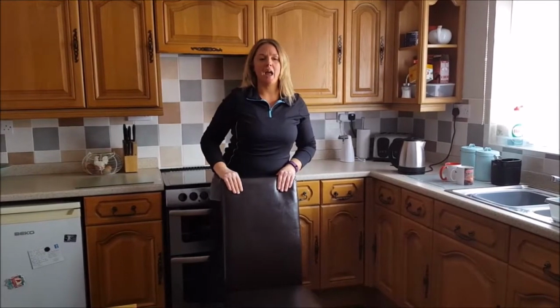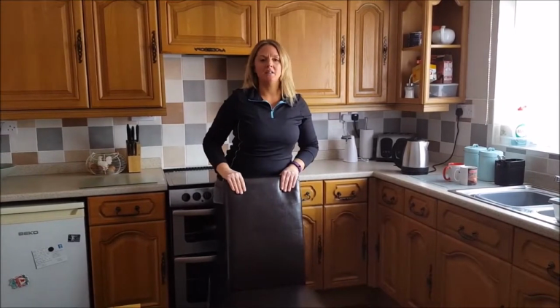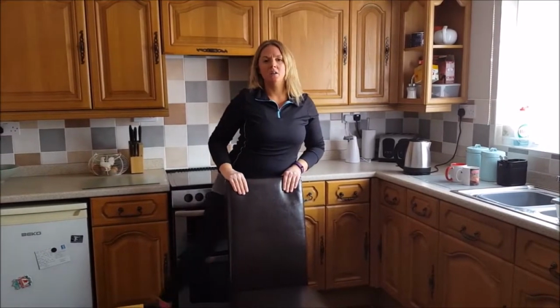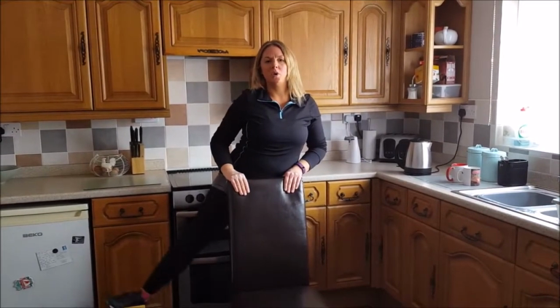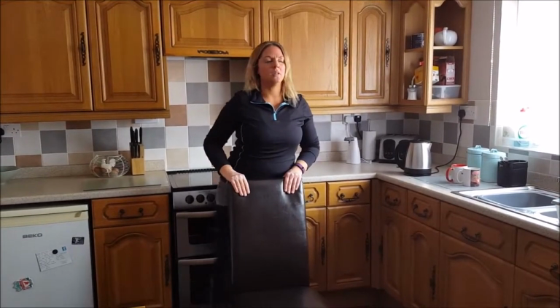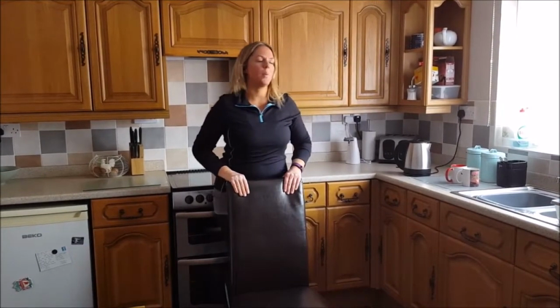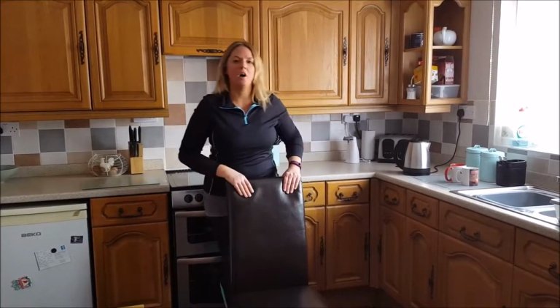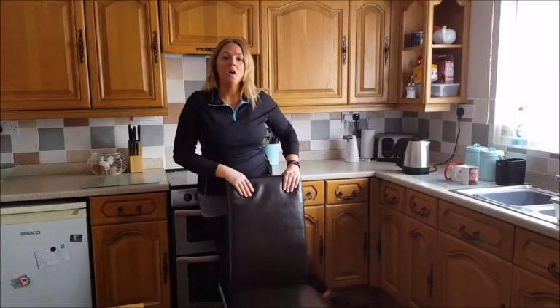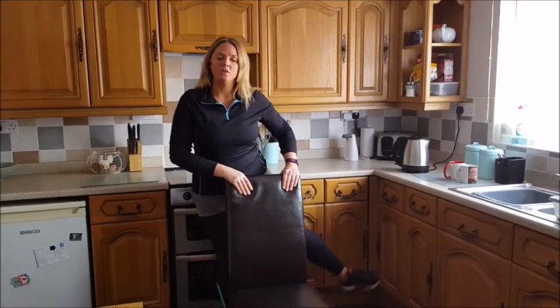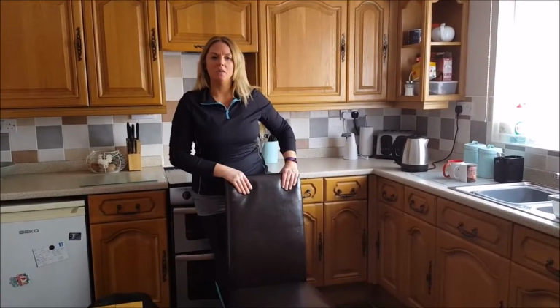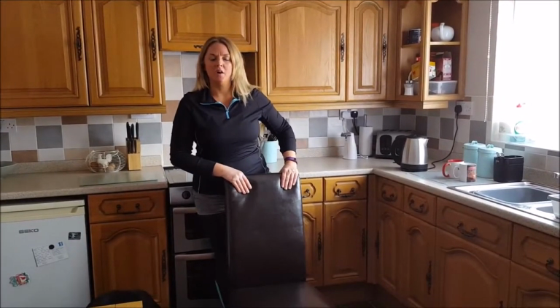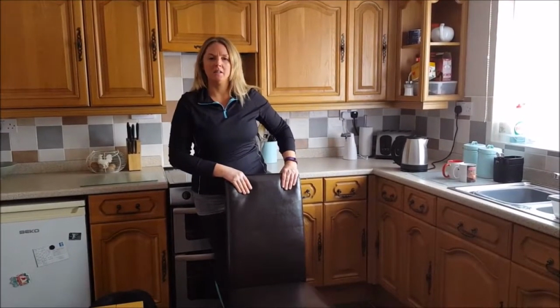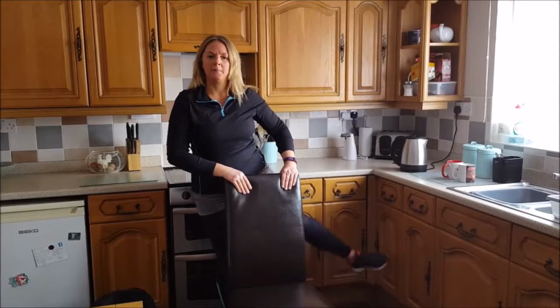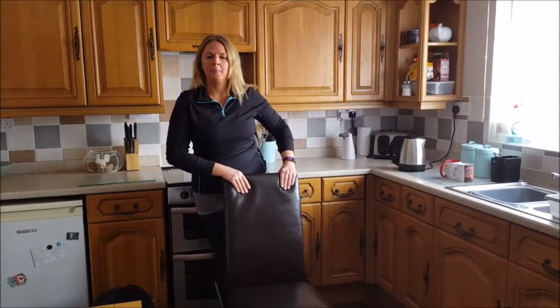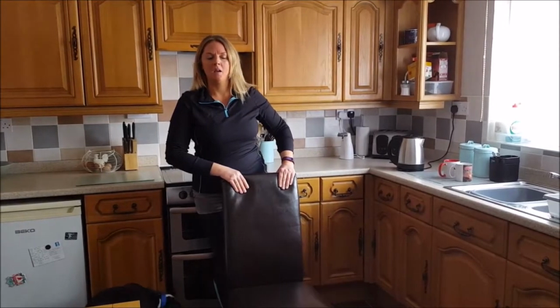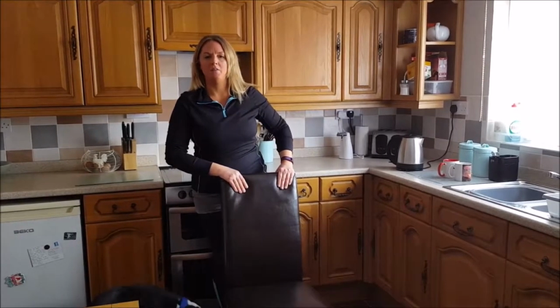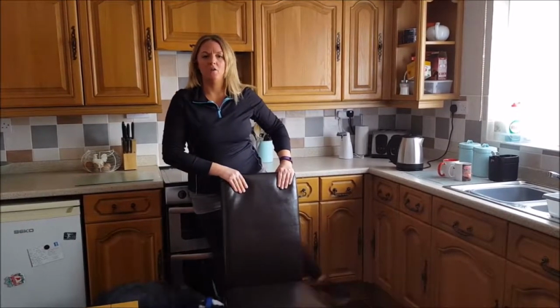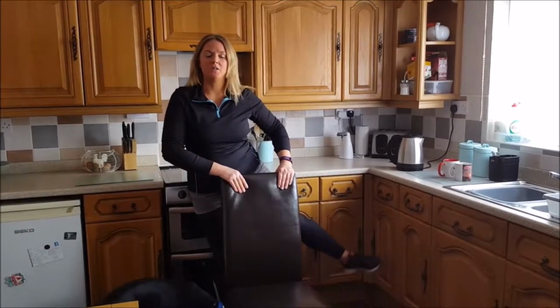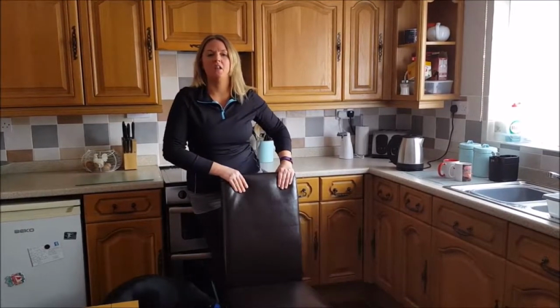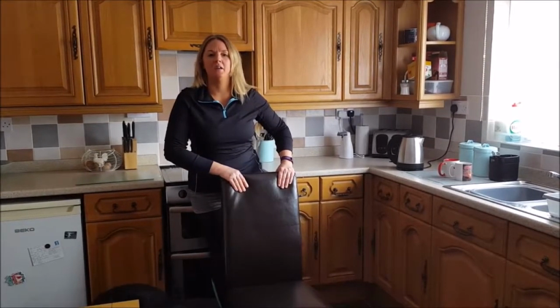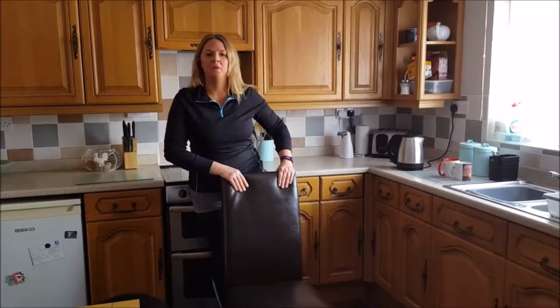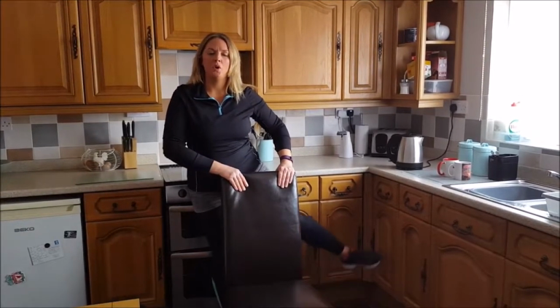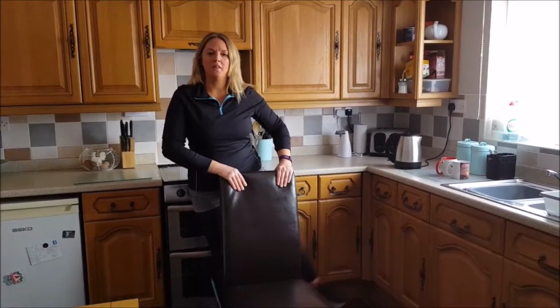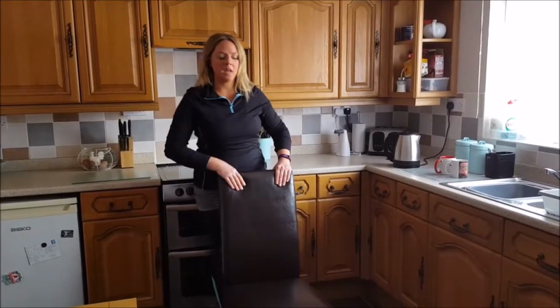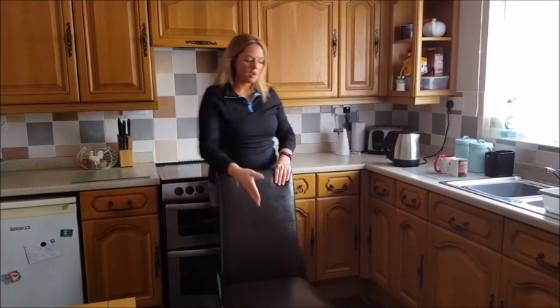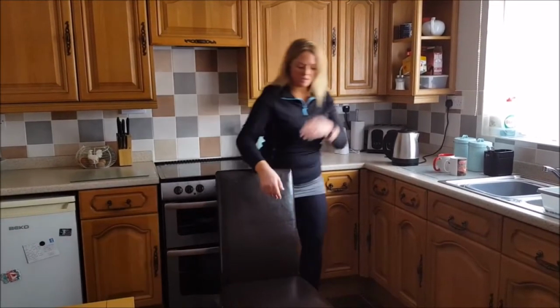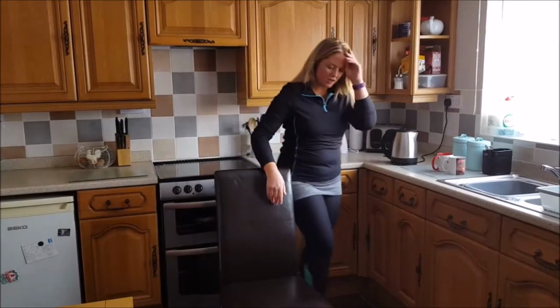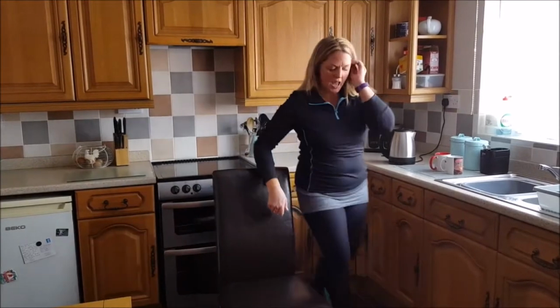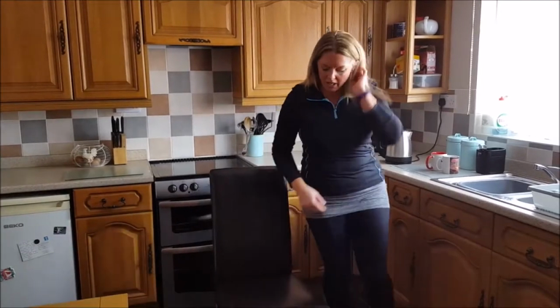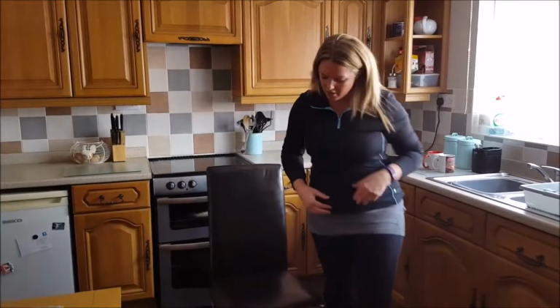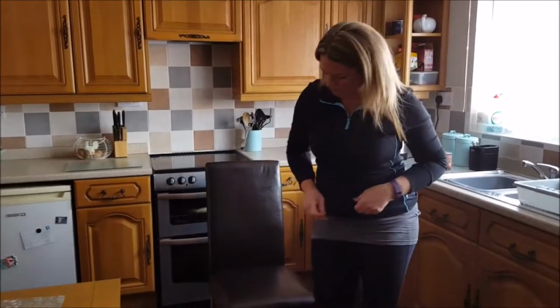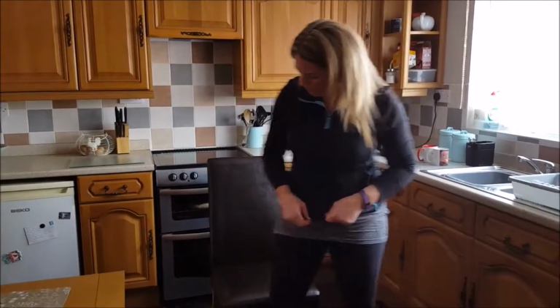Head up, look ahead, look at what you're doing. Swap over, and then do 10 on the other side. Feeling it on the outside of the leg. Once you've done those 10, come round to the front of the chair — we're going to hit the squats.